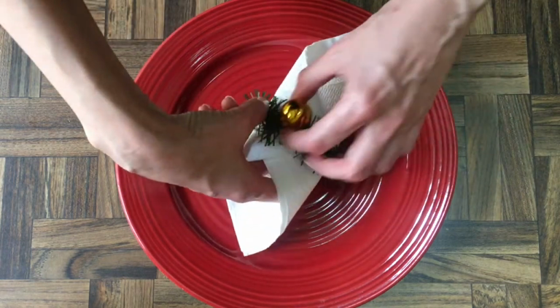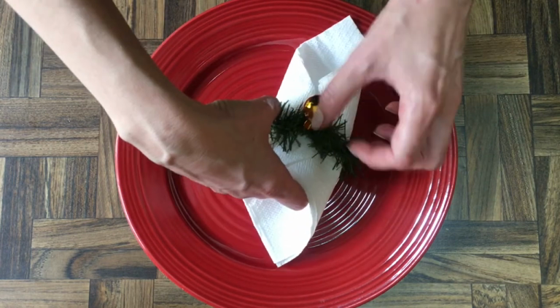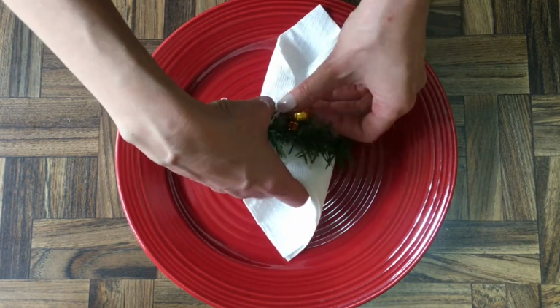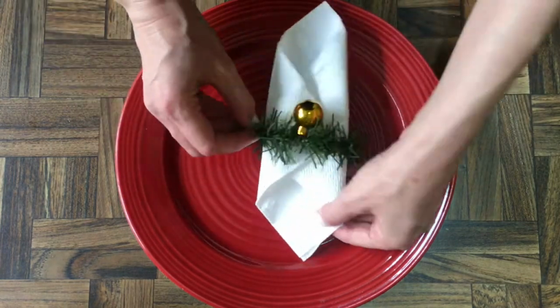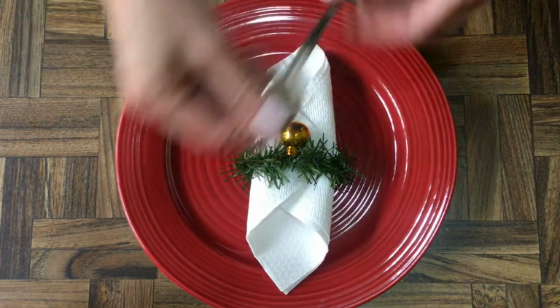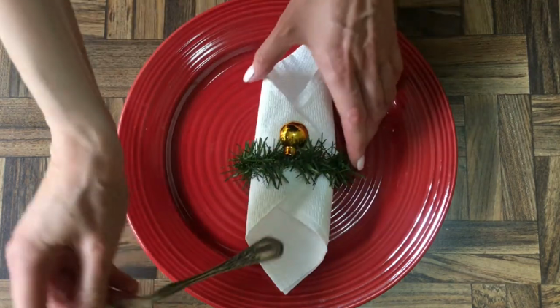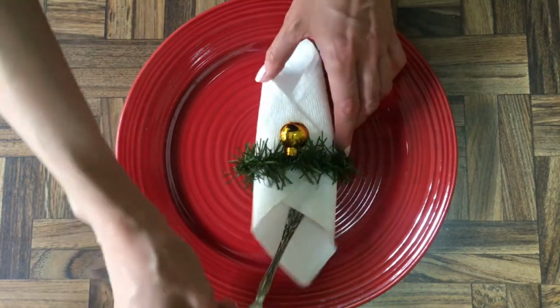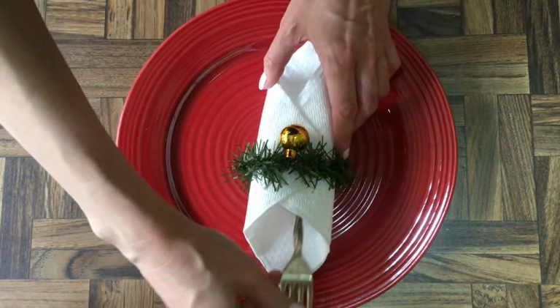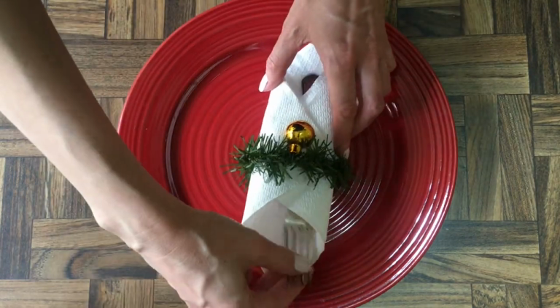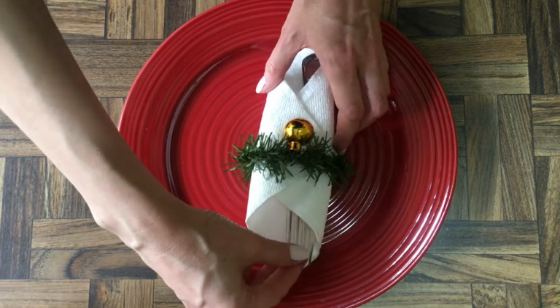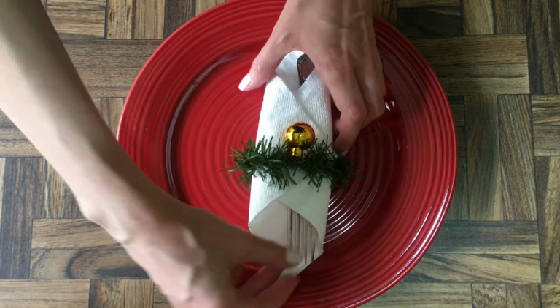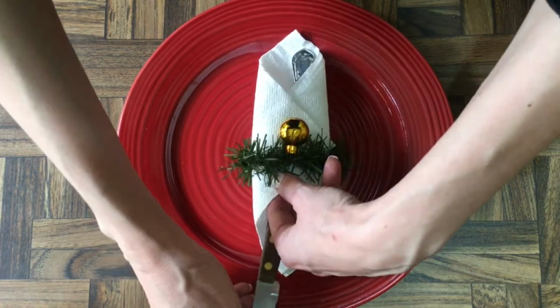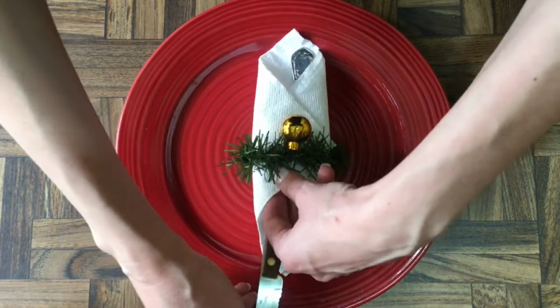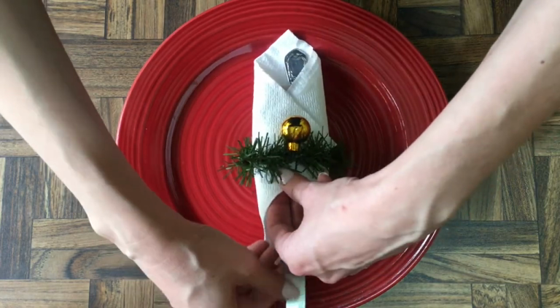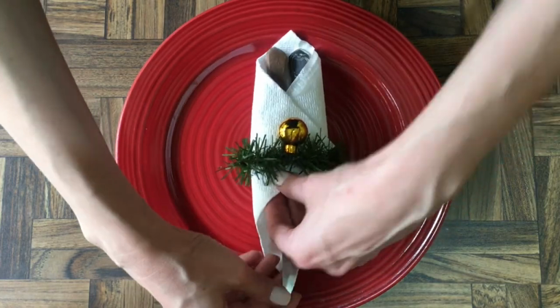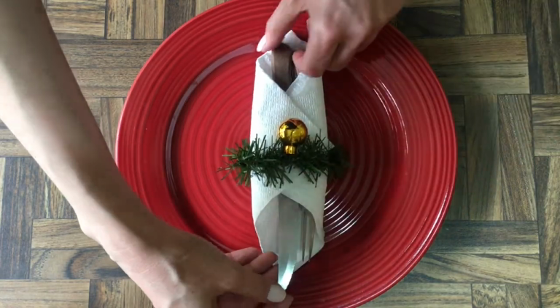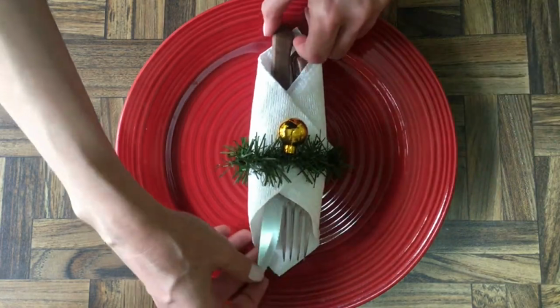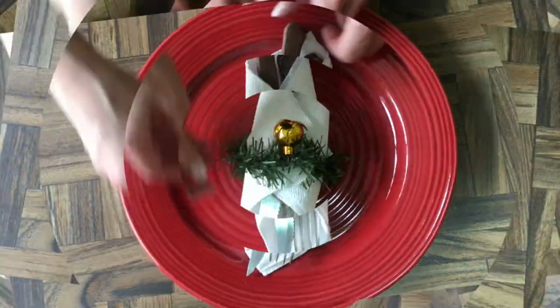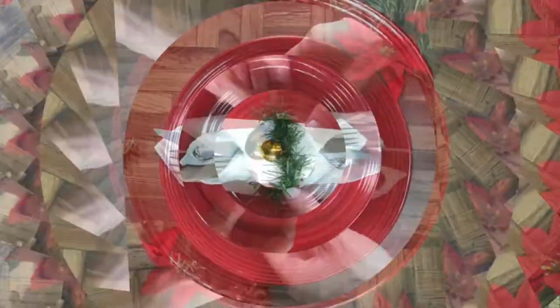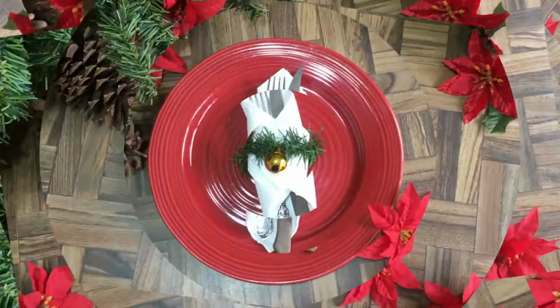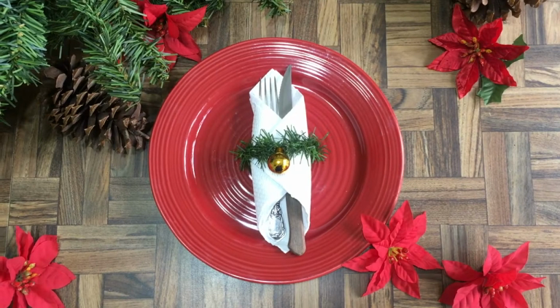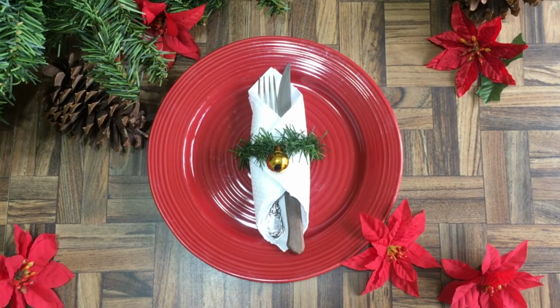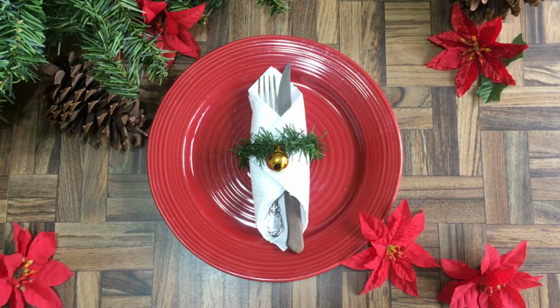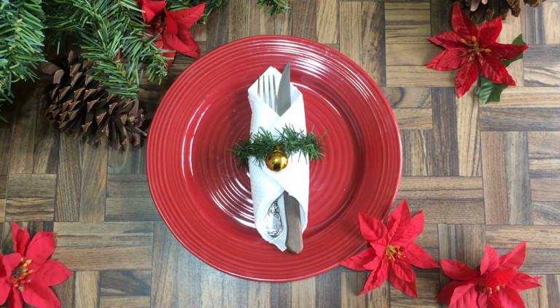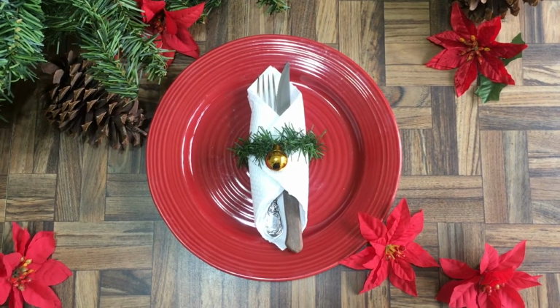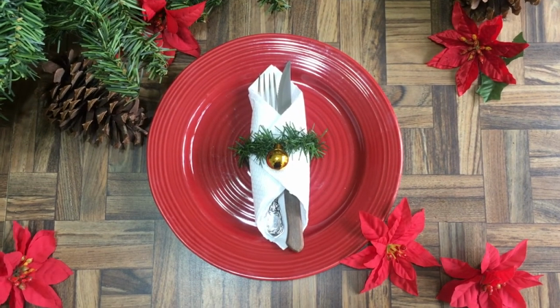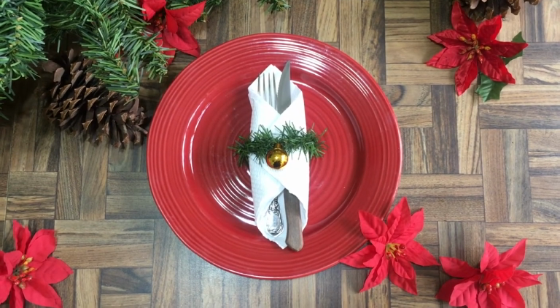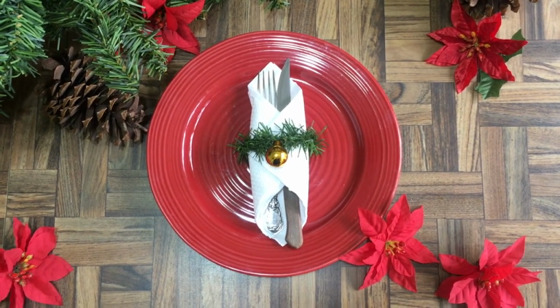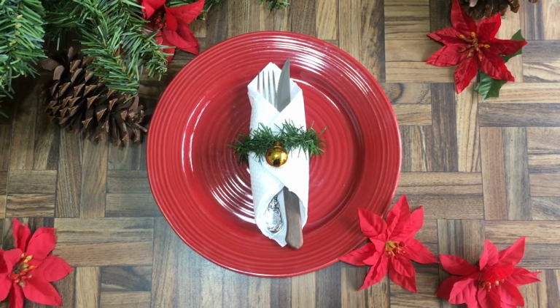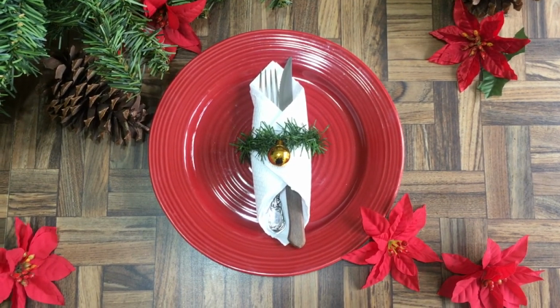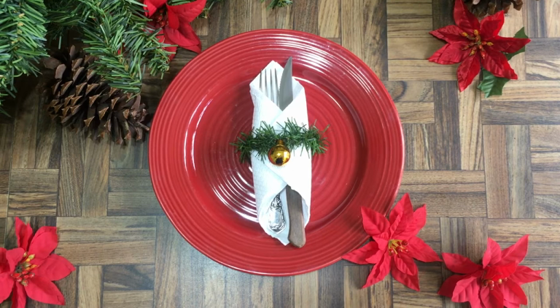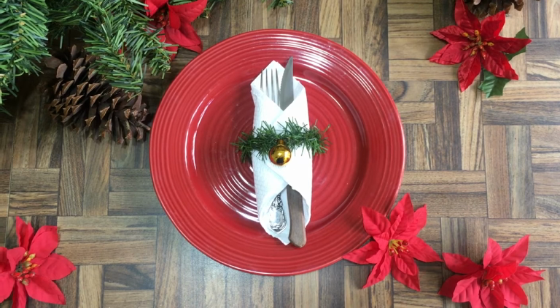Then I'm going to be displaying some forks and knives, or just spoons, or whatever you want. It's a really simple, easy, fast, and last-minute idea for a napkin holder. It's actually a really cute way to add some greenery to your kitchen table and make it Christmasy and festive.